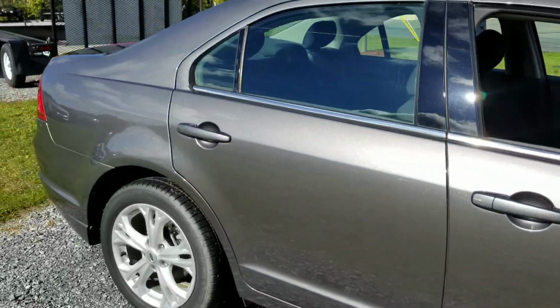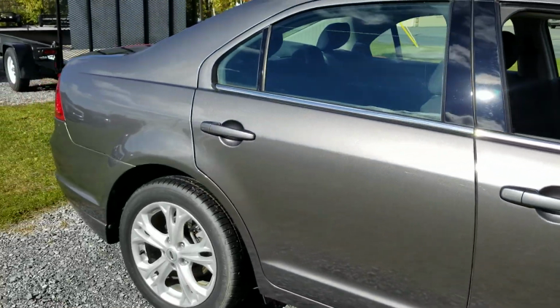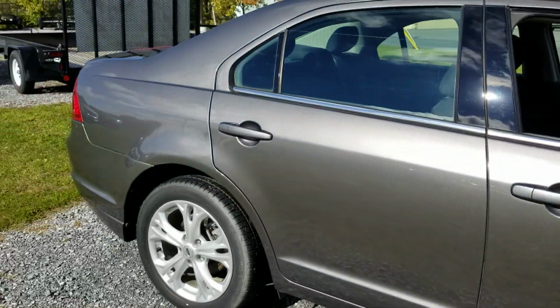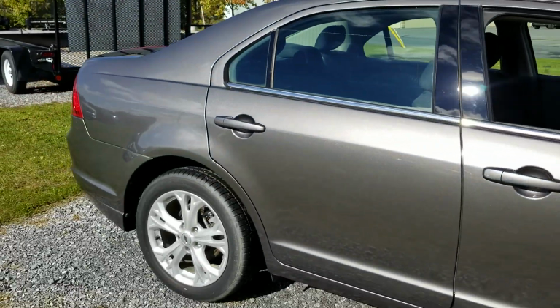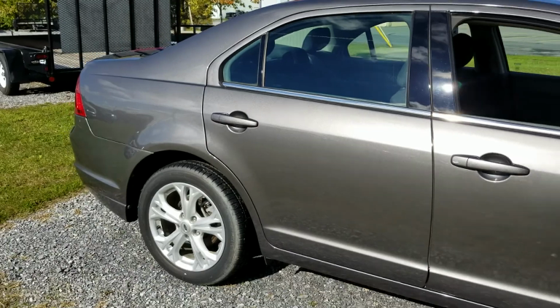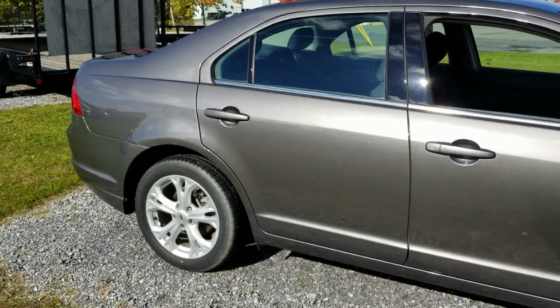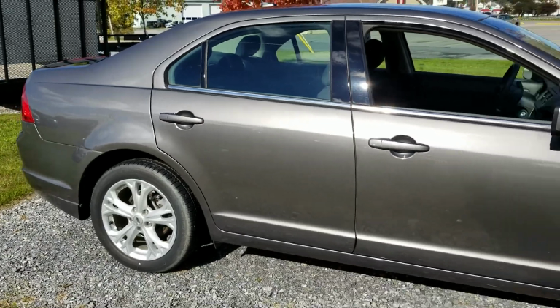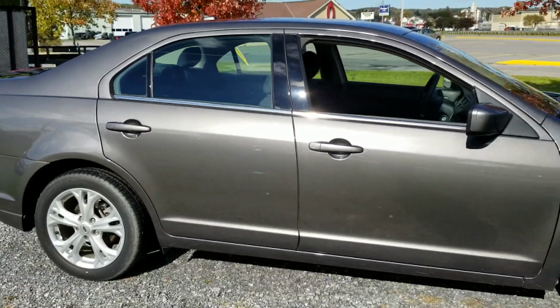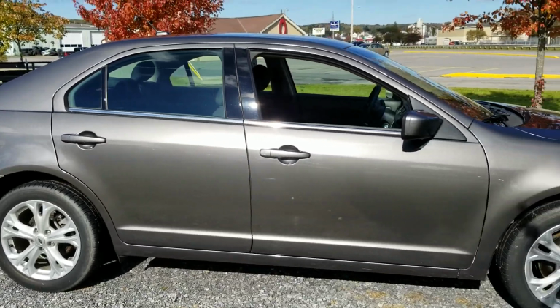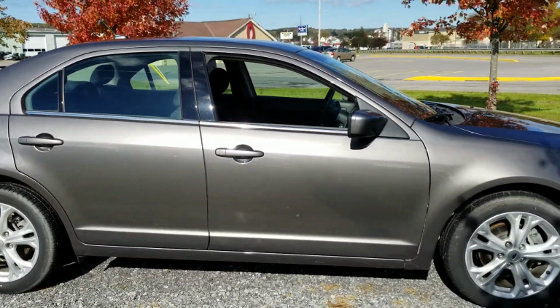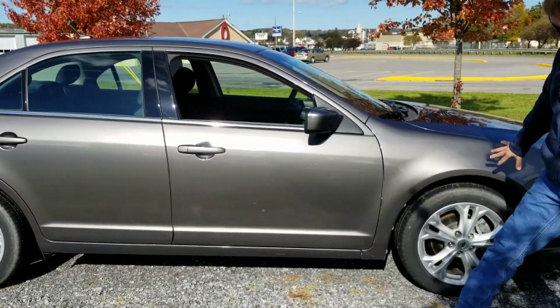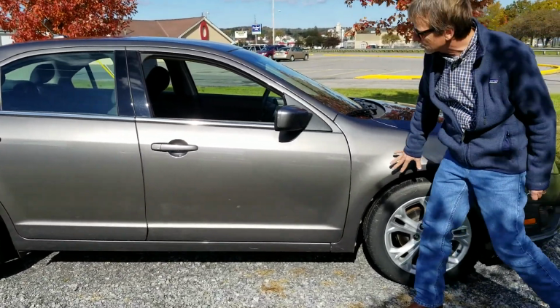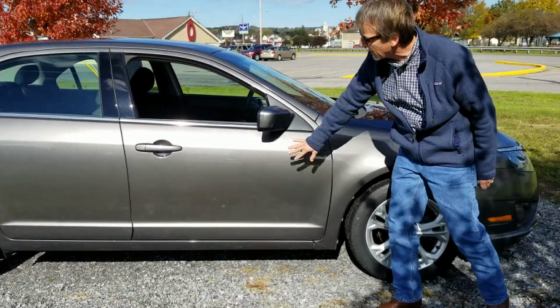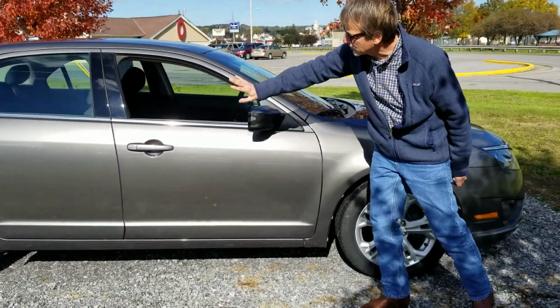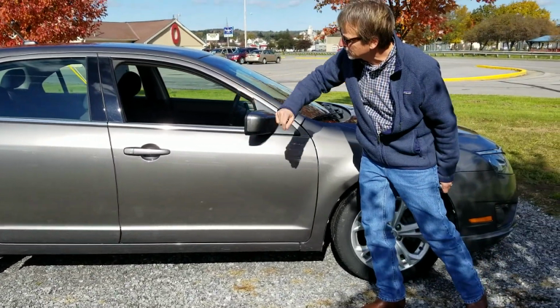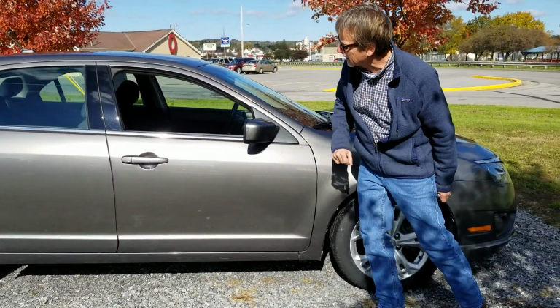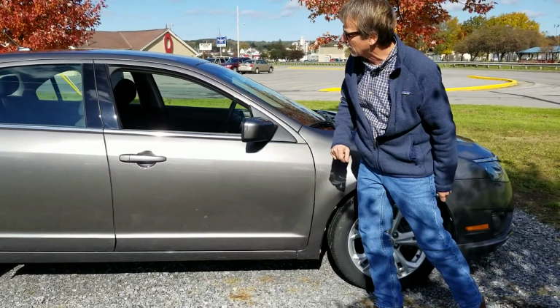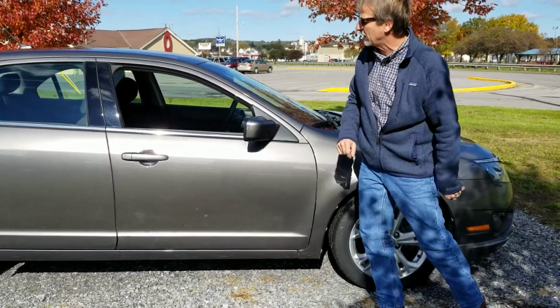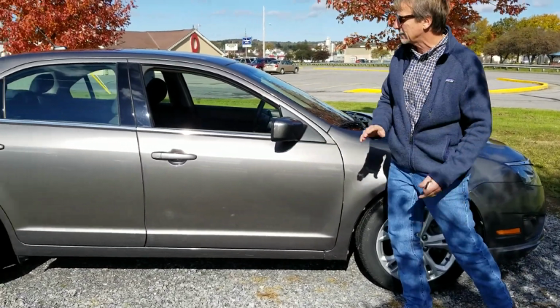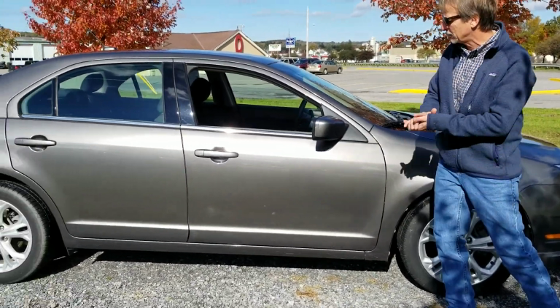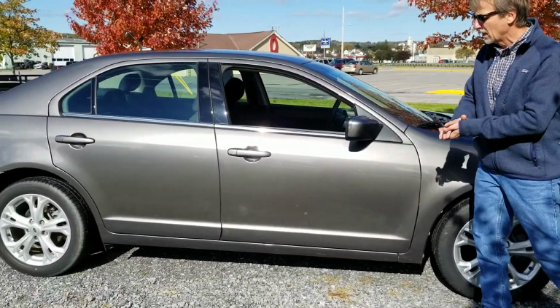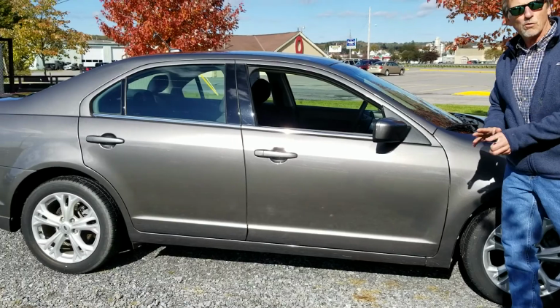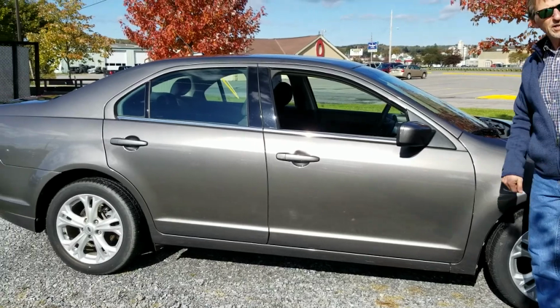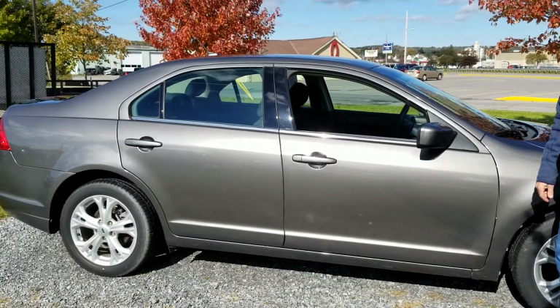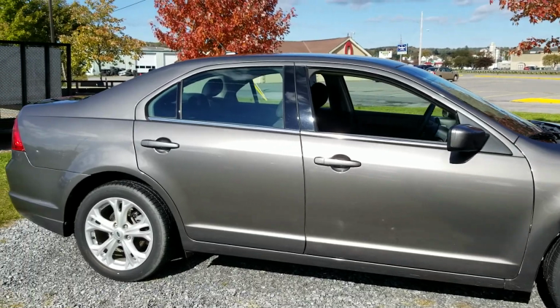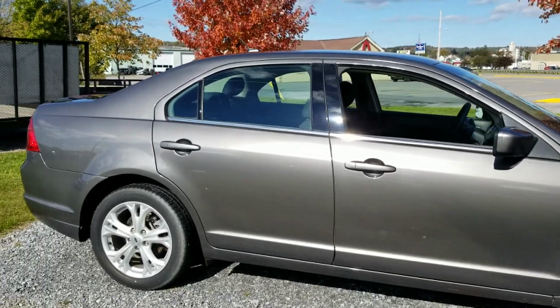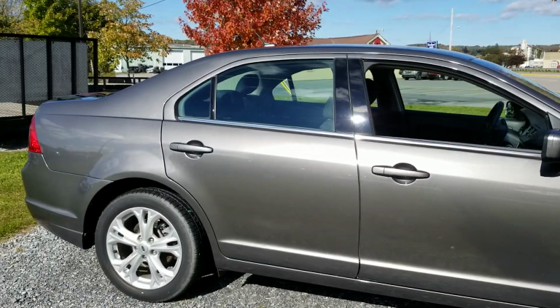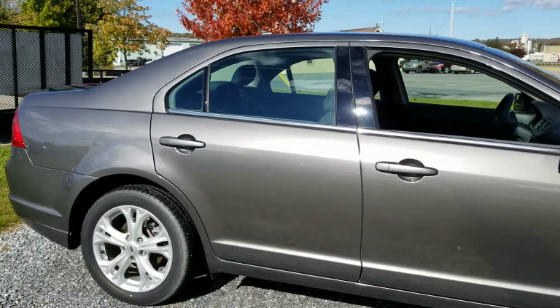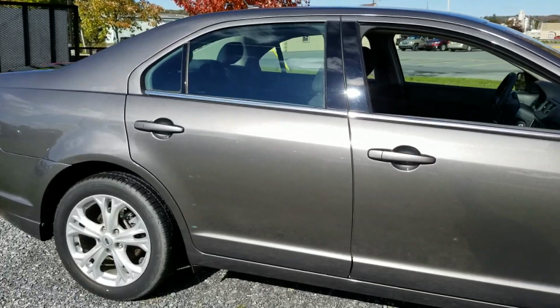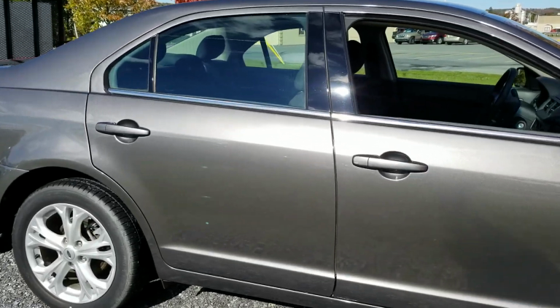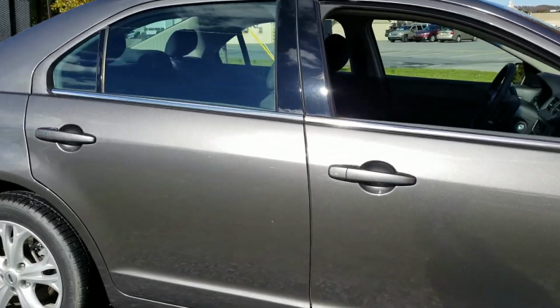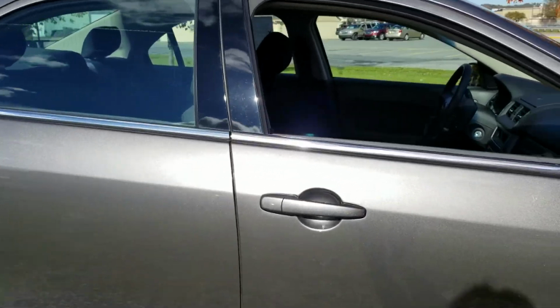Take a look down the side — no bumps or scratches. Great Carfax history. One owner vehicle, I believe. Let's take a look inside.